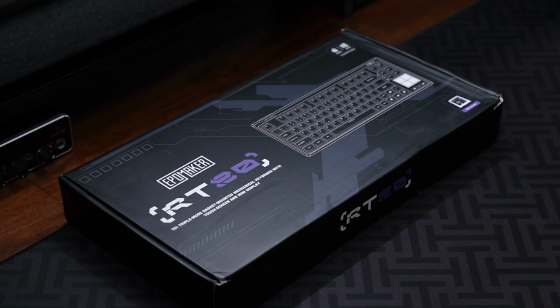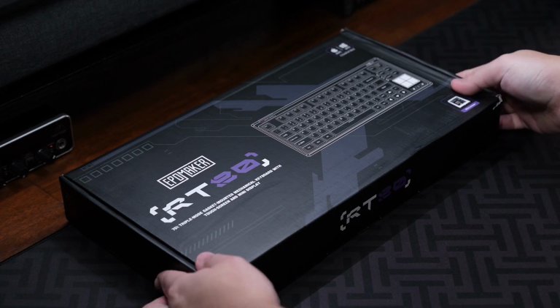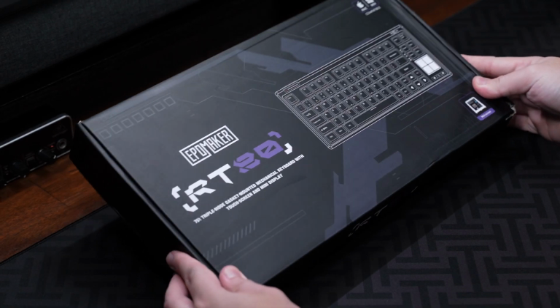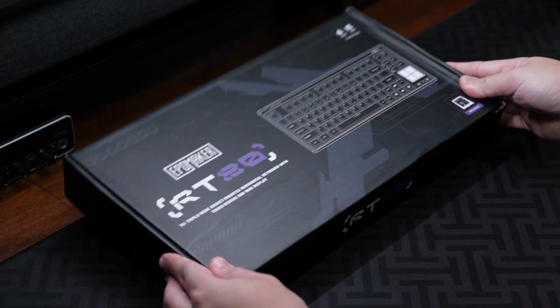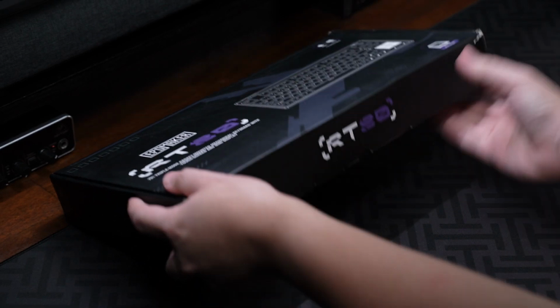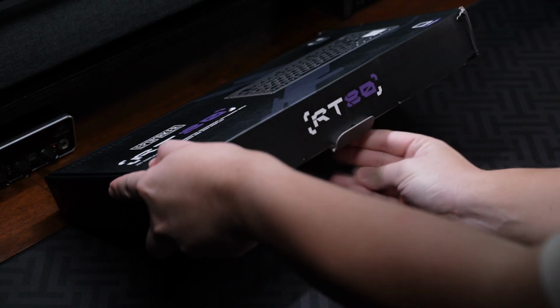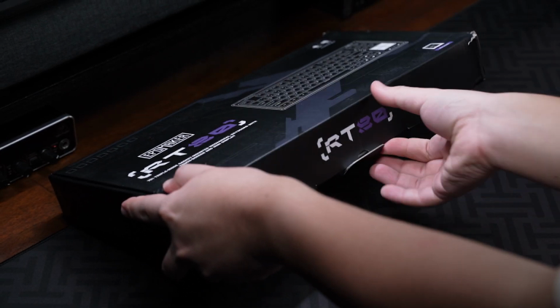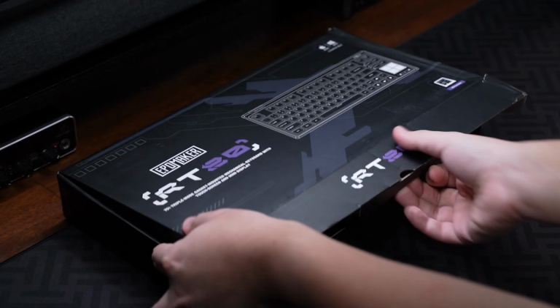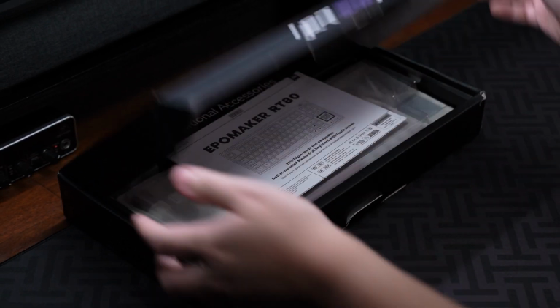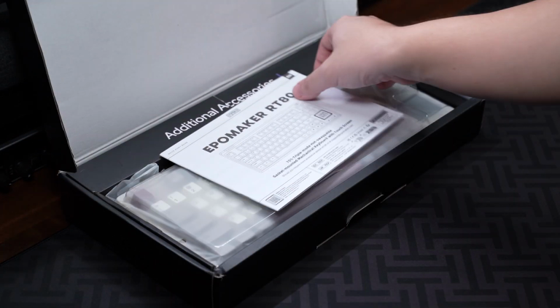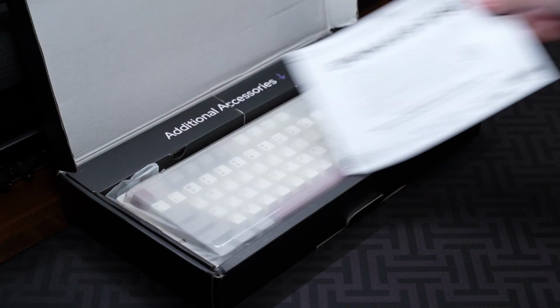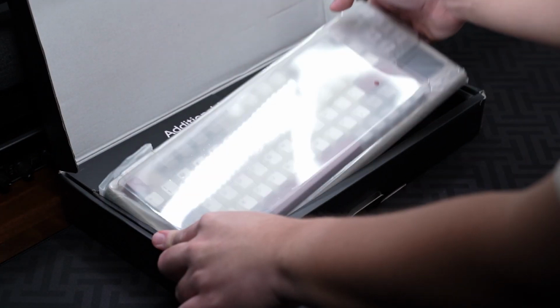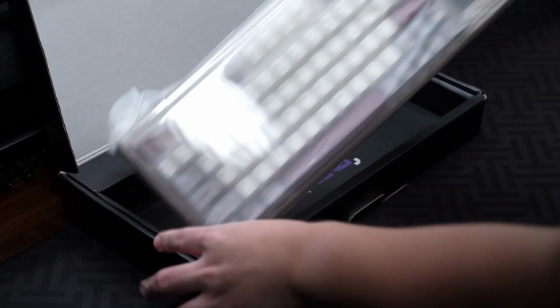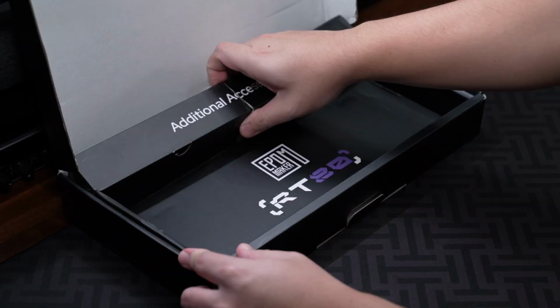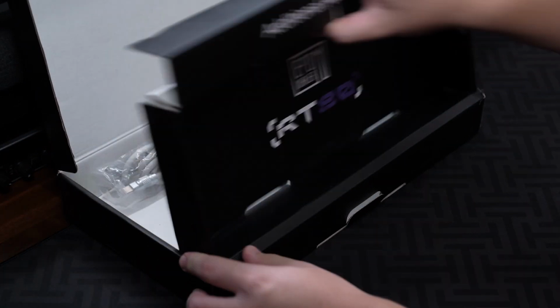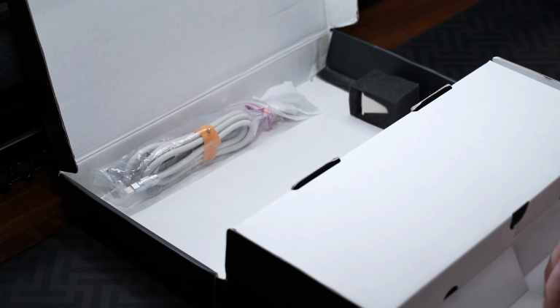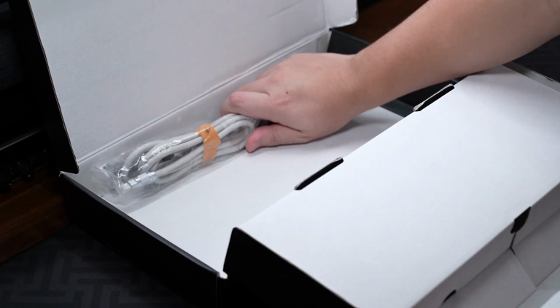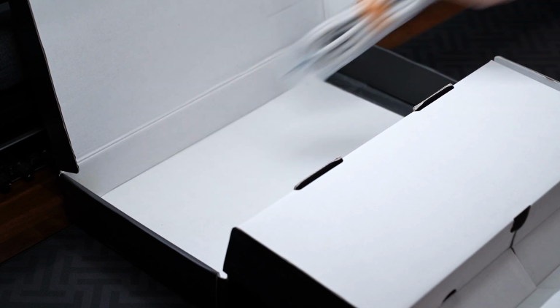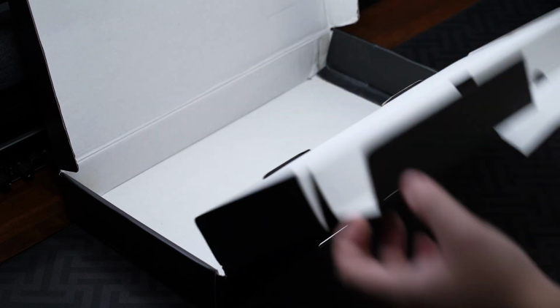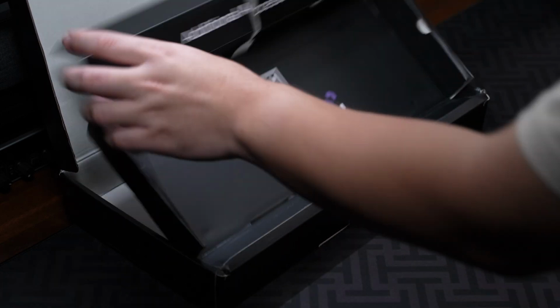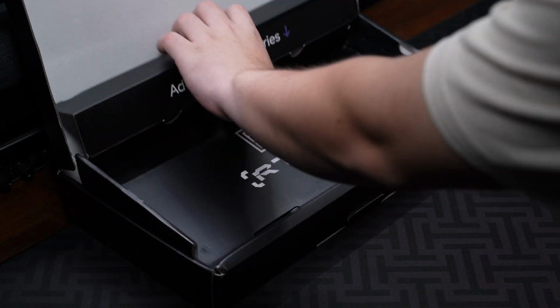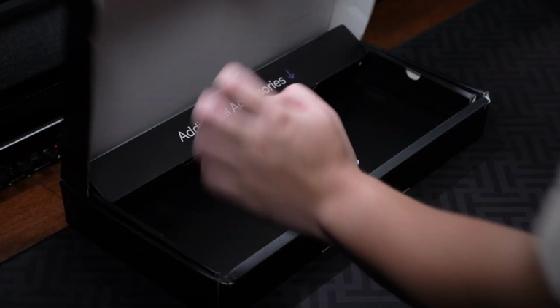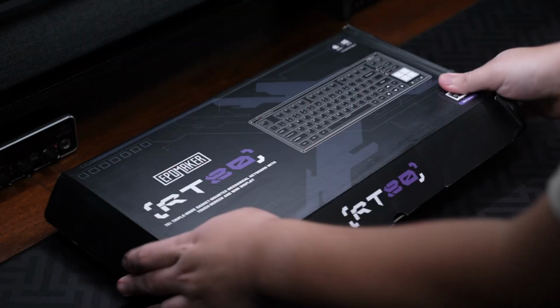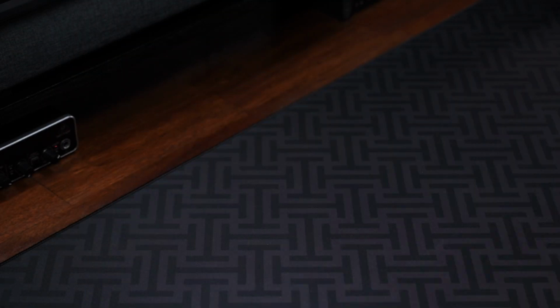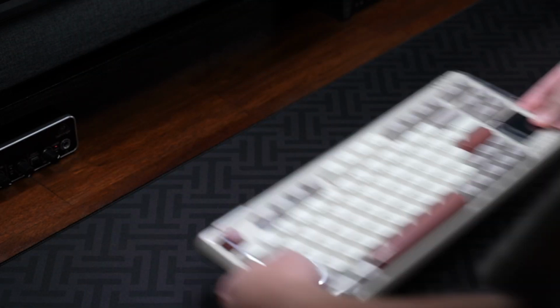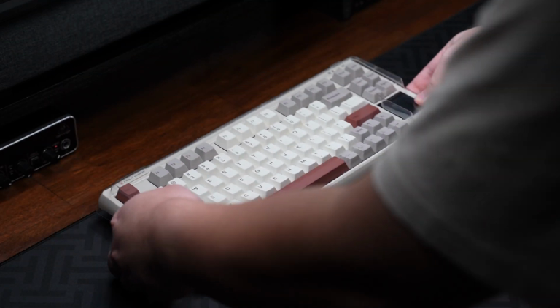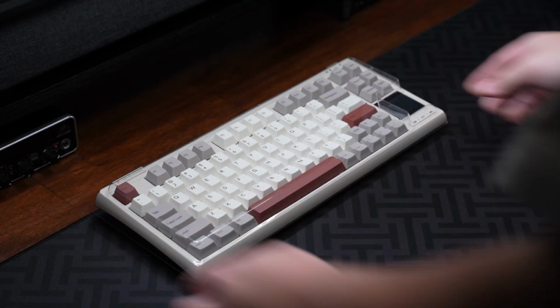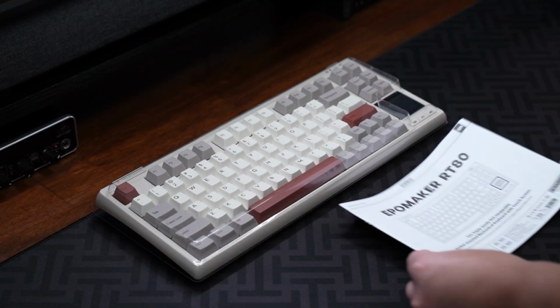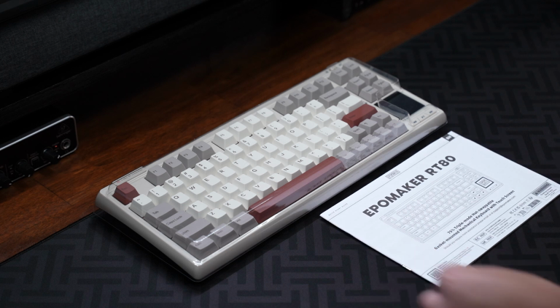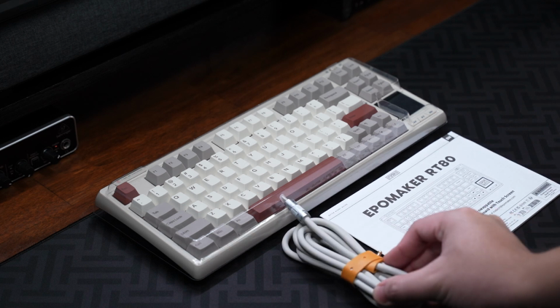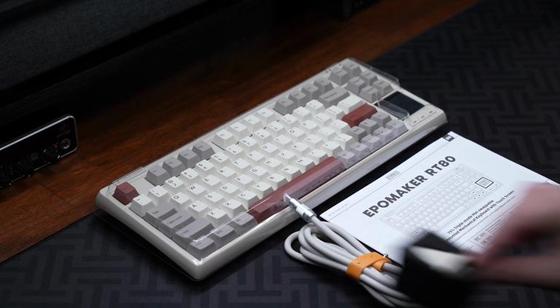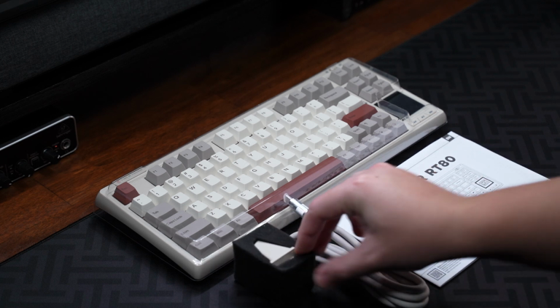Hey, it's Sam here, and this is the Apple Maker RT80 — a 75% wireless keyboard that has a mini screen and a touchscreen, priced at $95. In this video I have the gray-white colorway keyboard with the Apple Maker Flamingo switch.